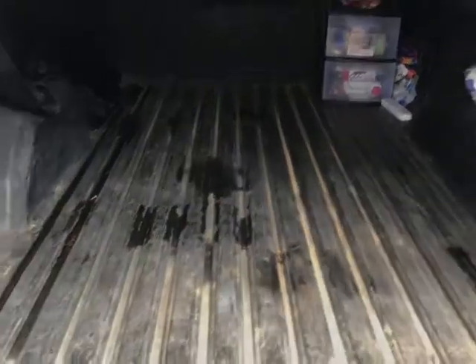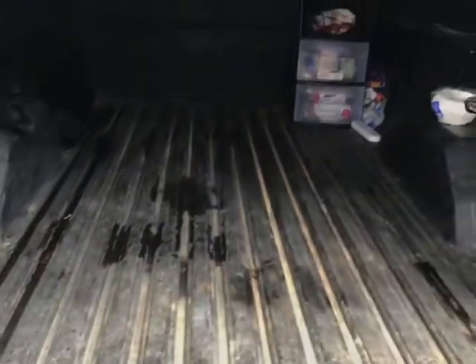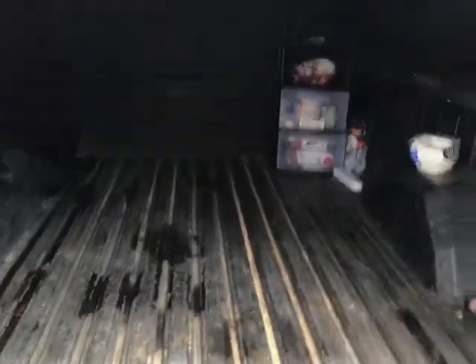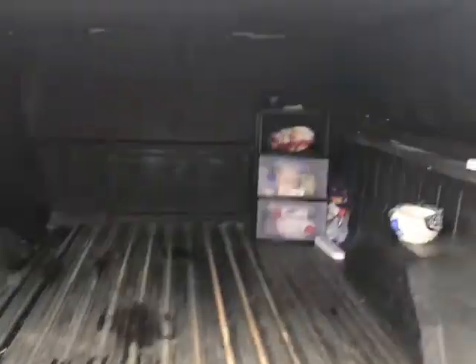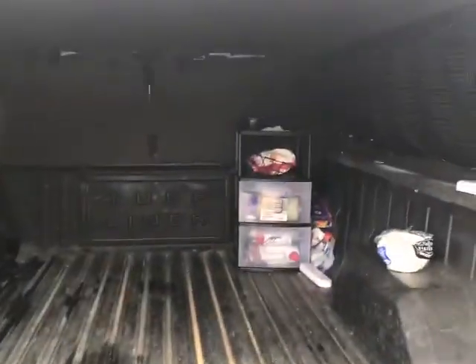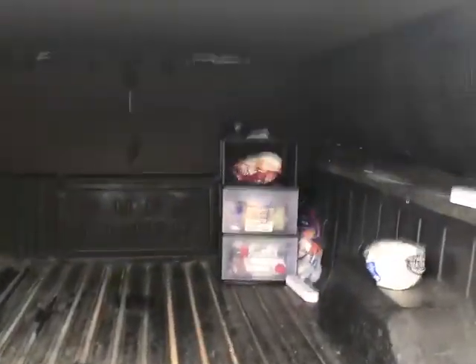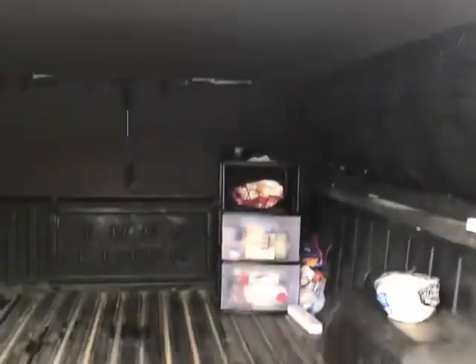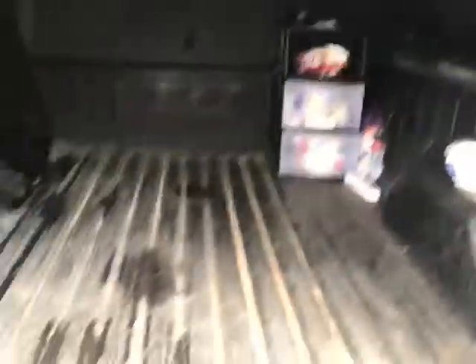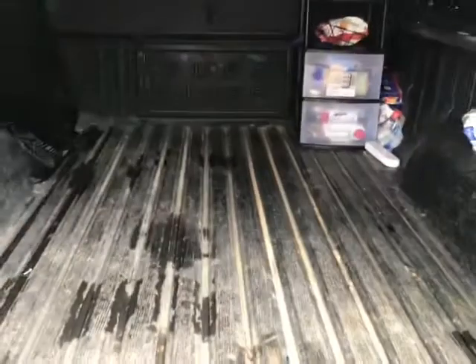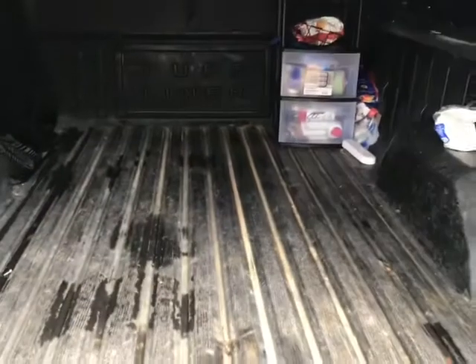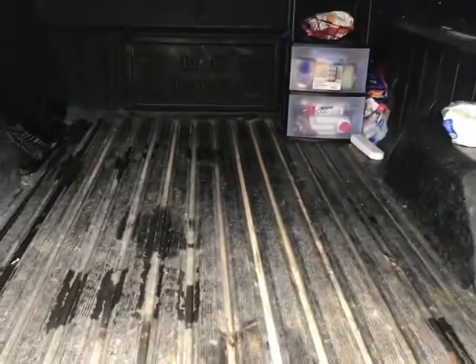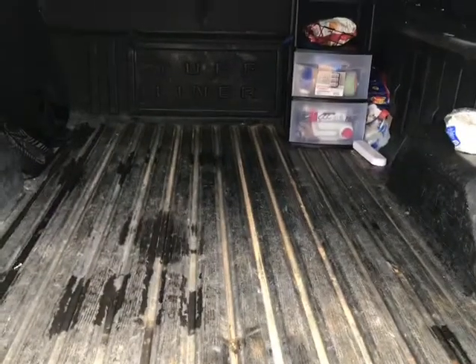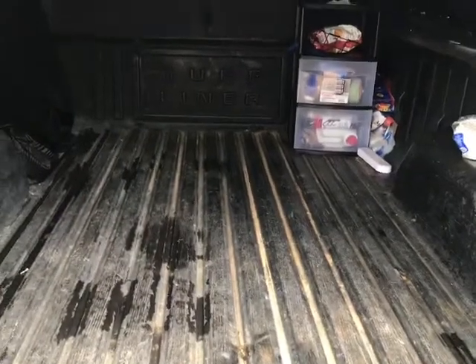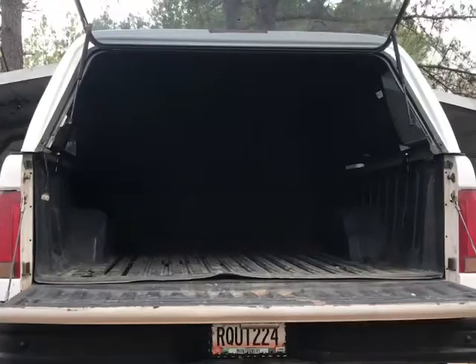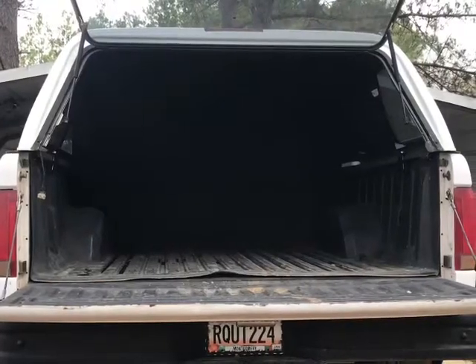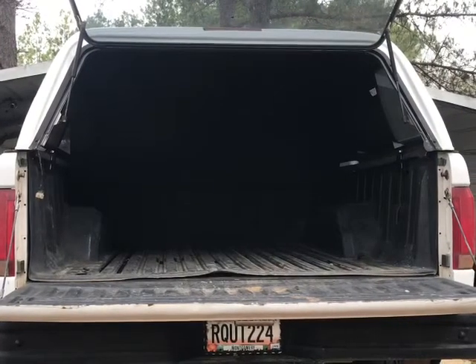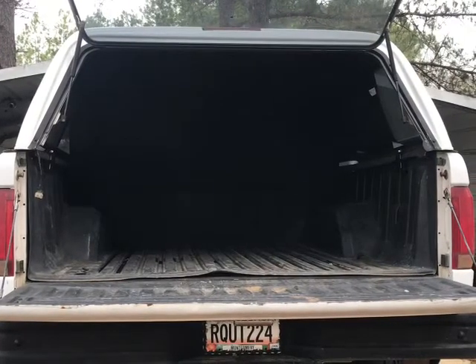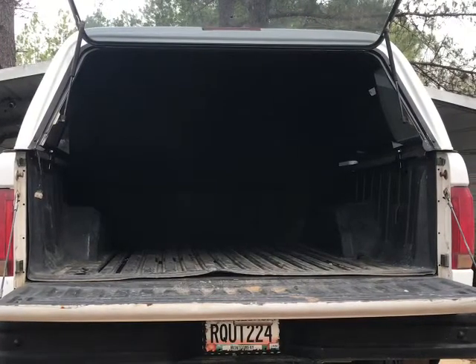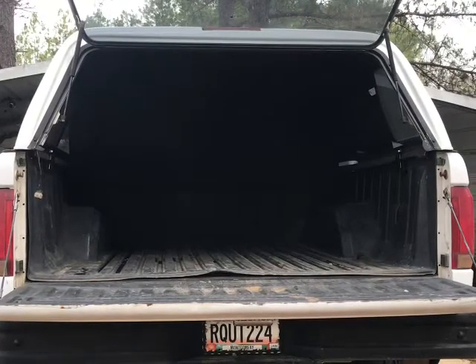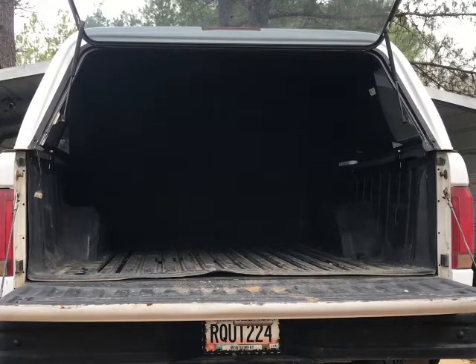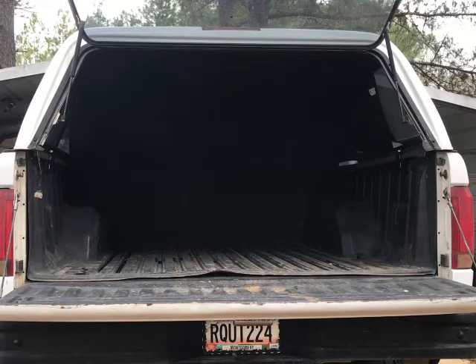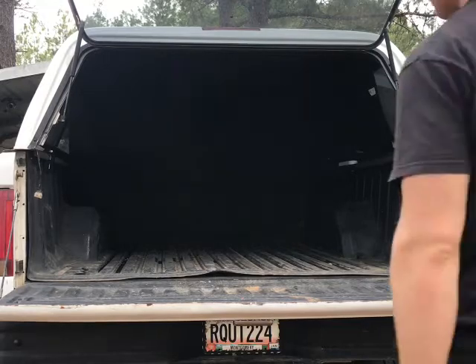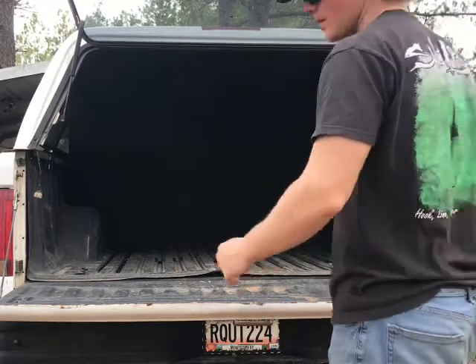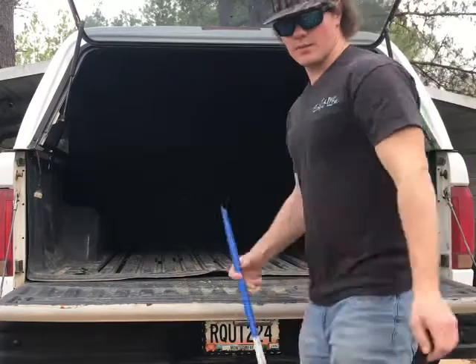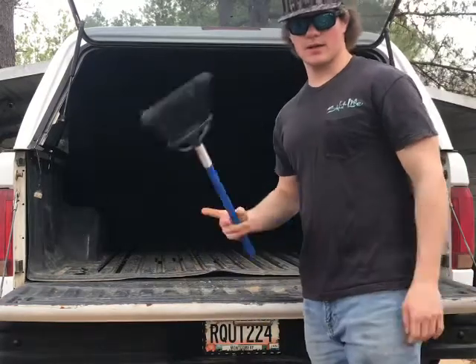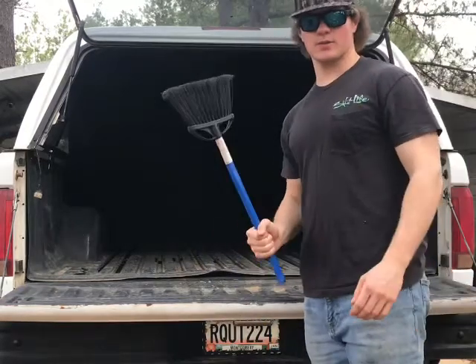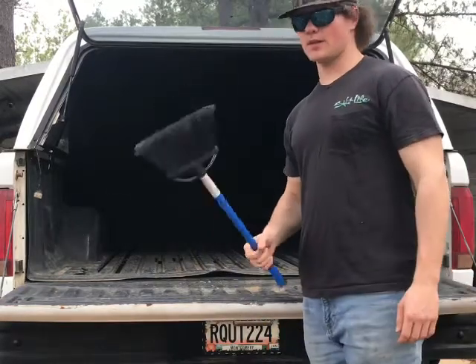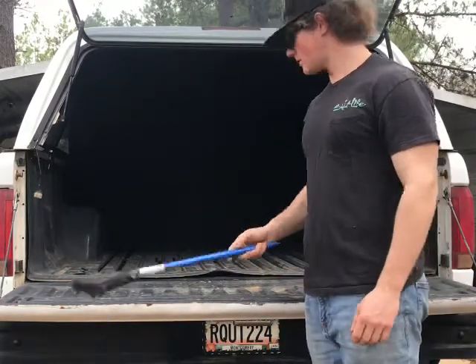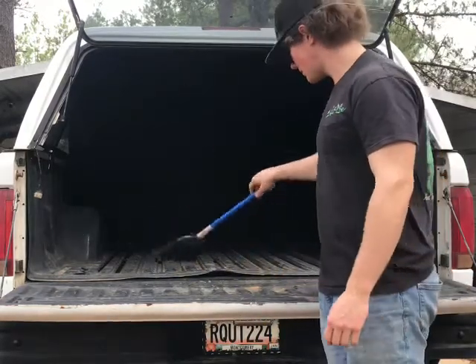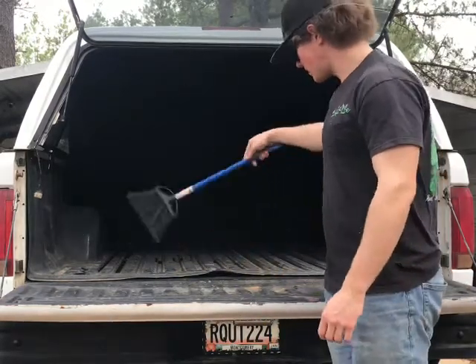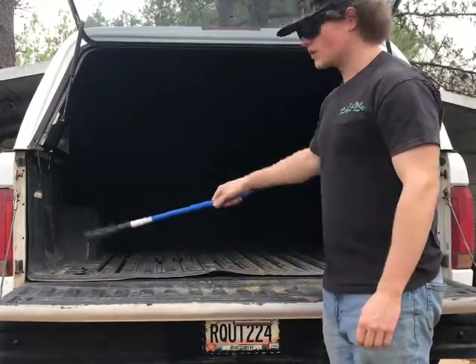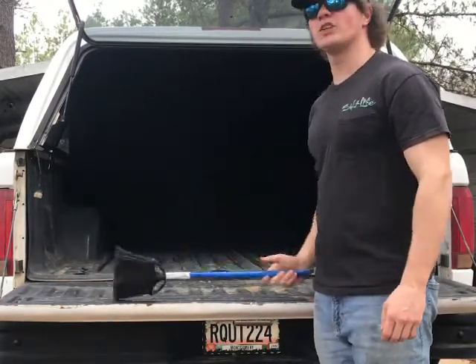I'm going to clean it up a little bit more and get all the rest of that out and load it back up. I might get in here and sweep some of this out. It's just a little dirty.